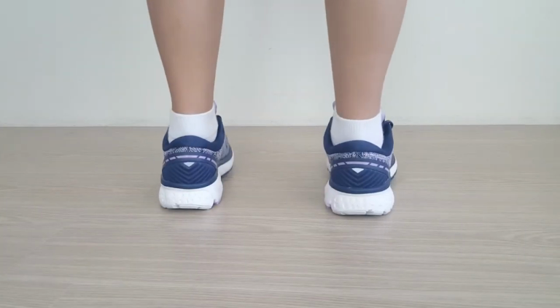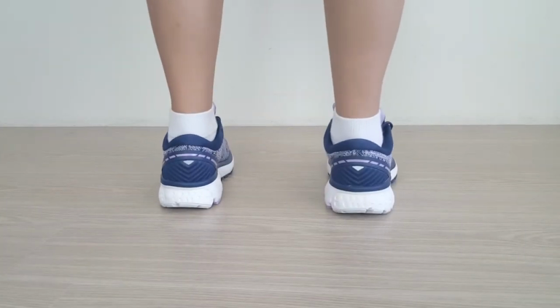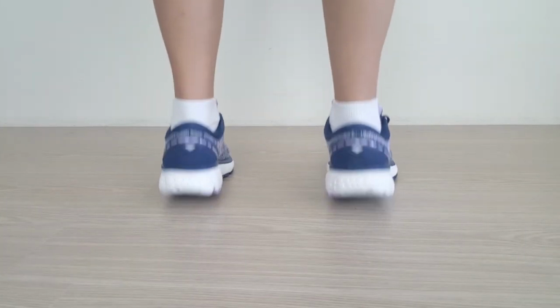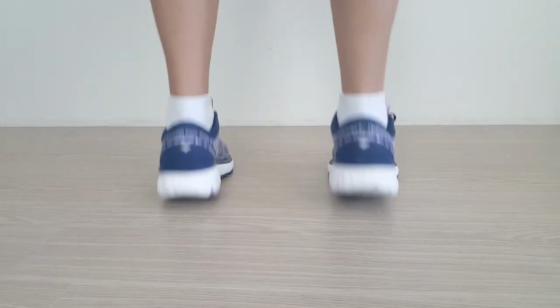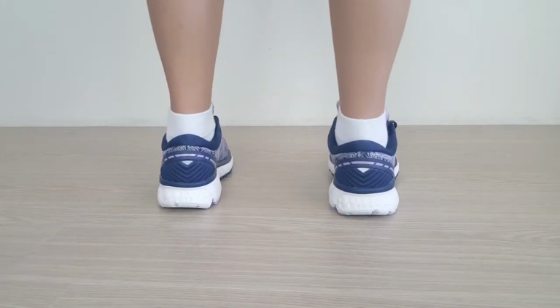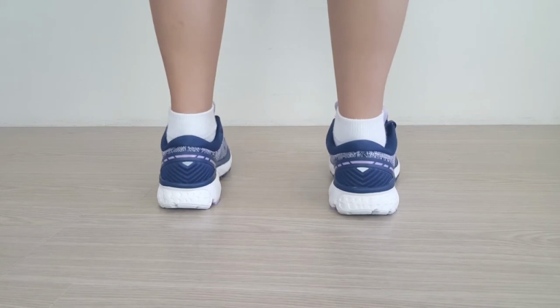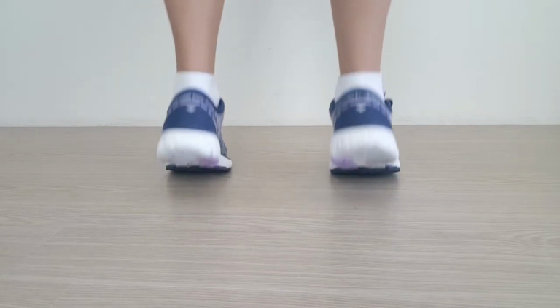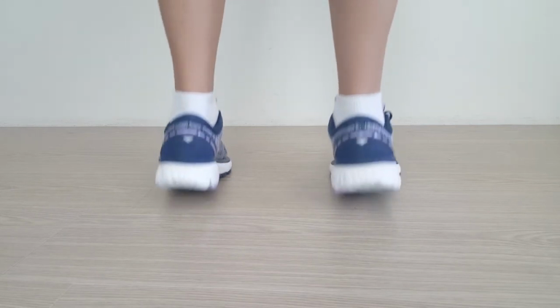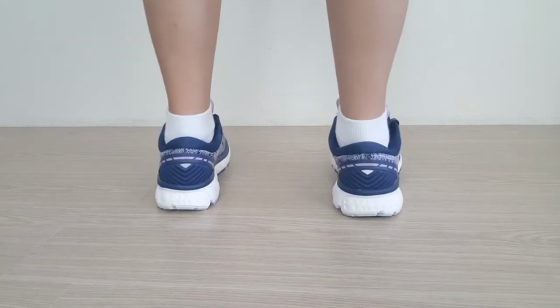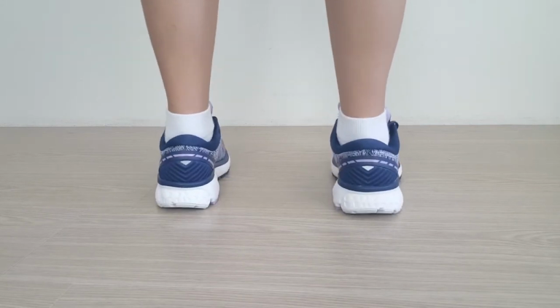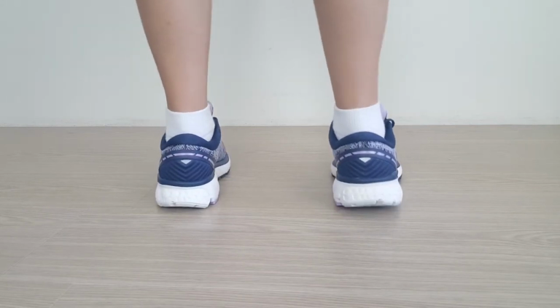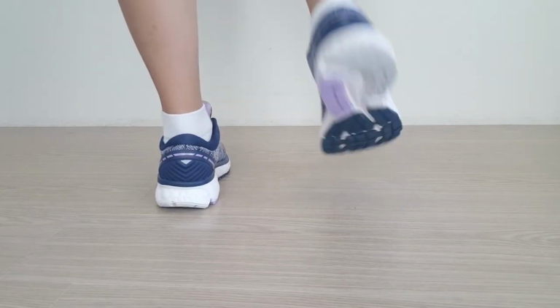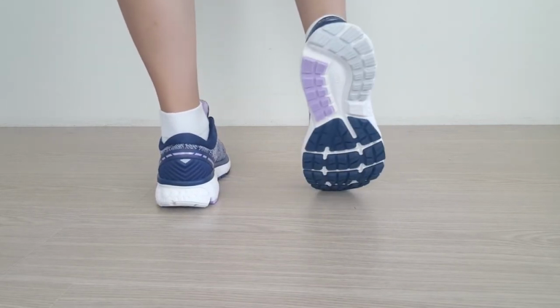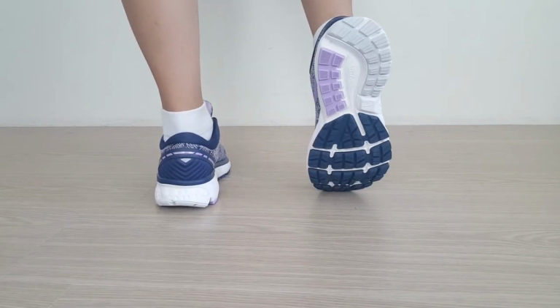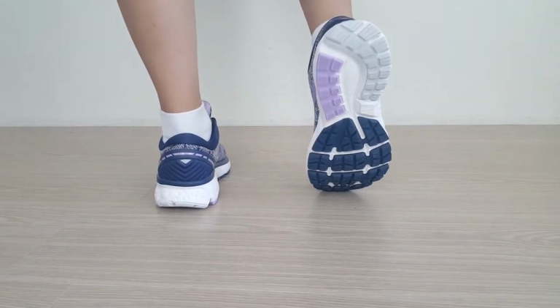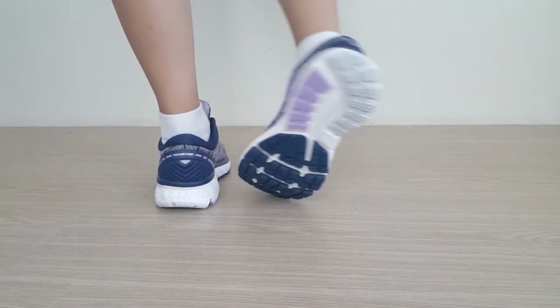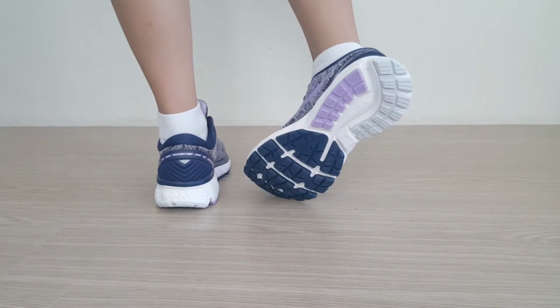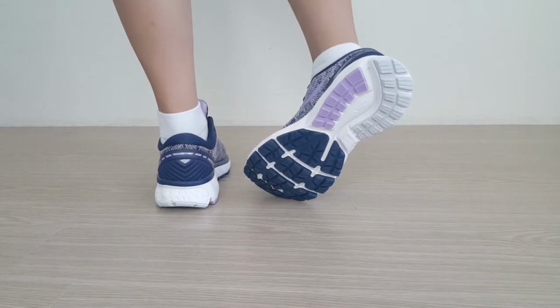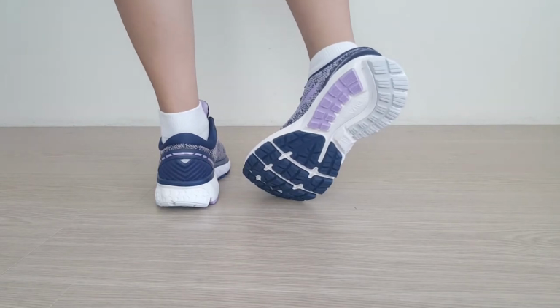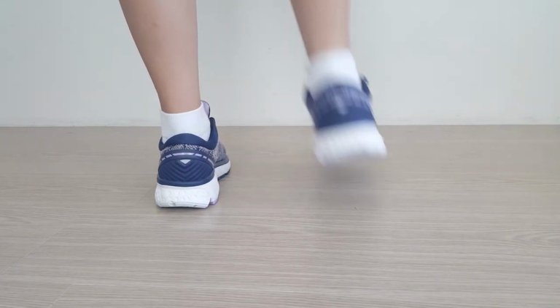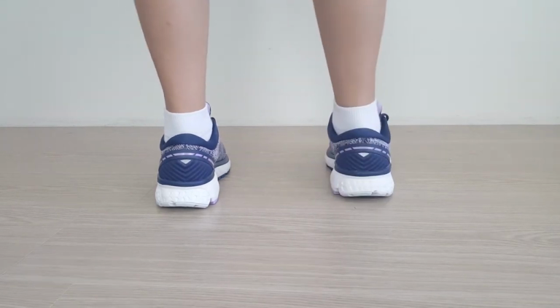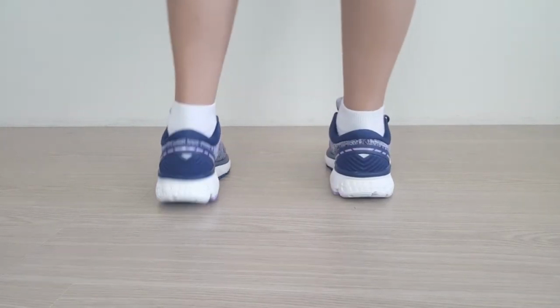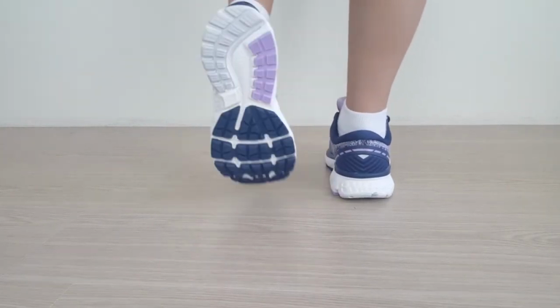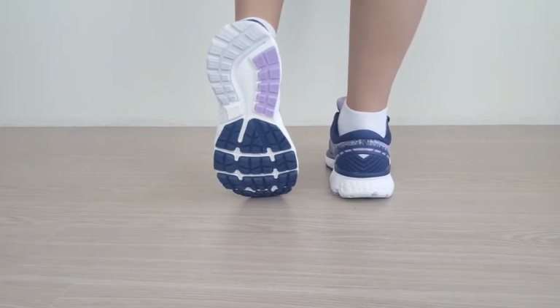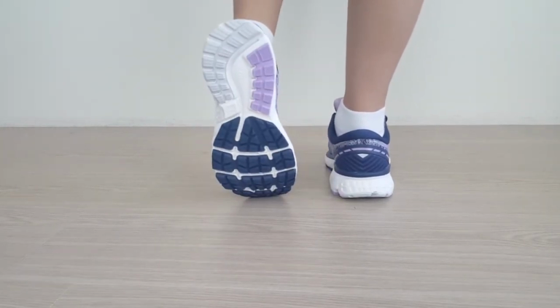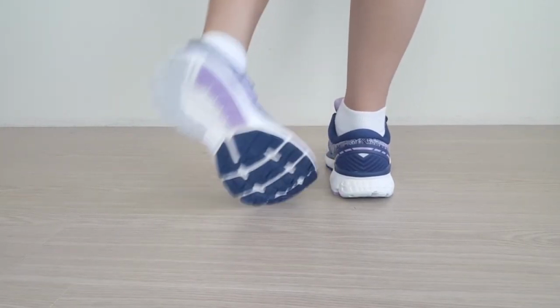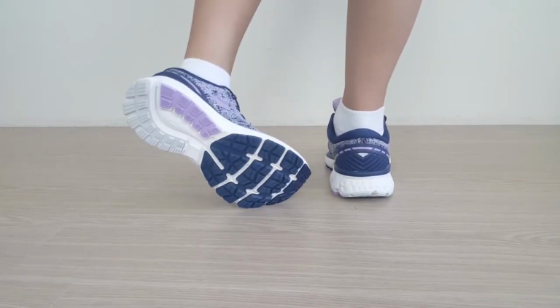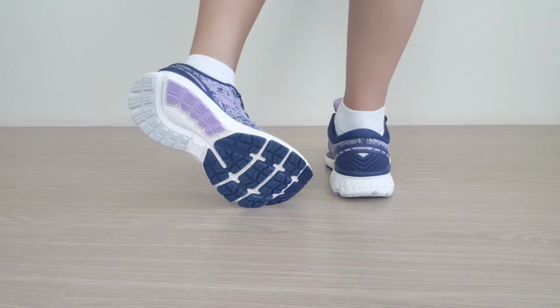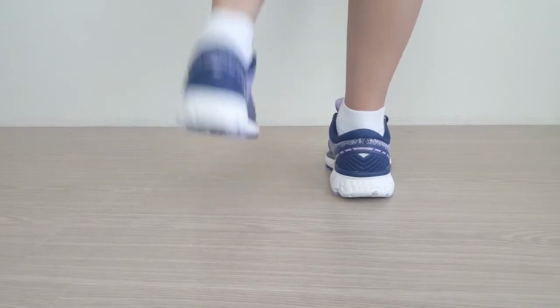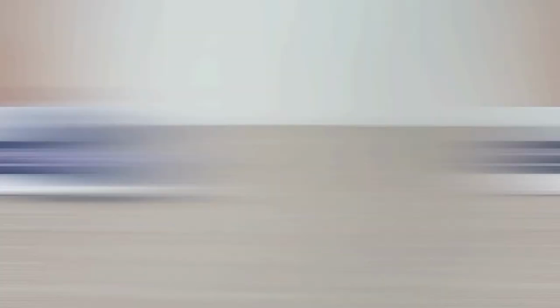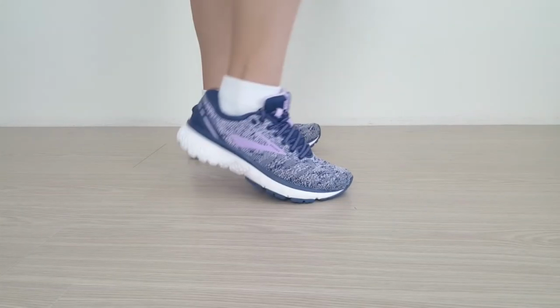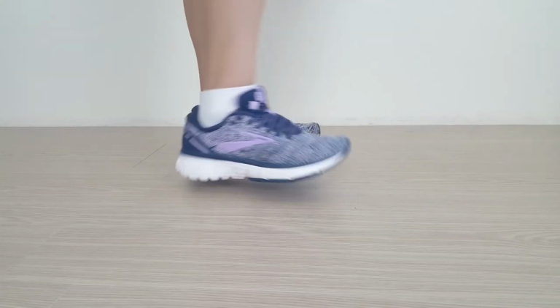As far as sizing goes, the Ghost 11 is available for women in full and half sizes, as well as having narrow and wide options. The choices are enough for all foot types to find that perfect fit. Color options are also diverse, and you can find something for your tastes, whether vibrant or casual looking.